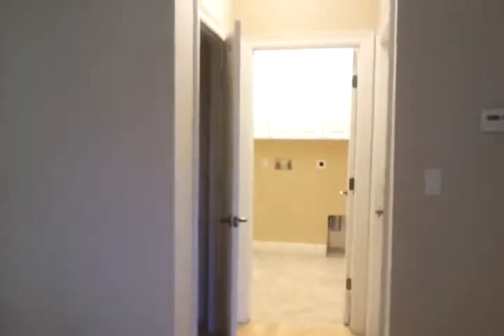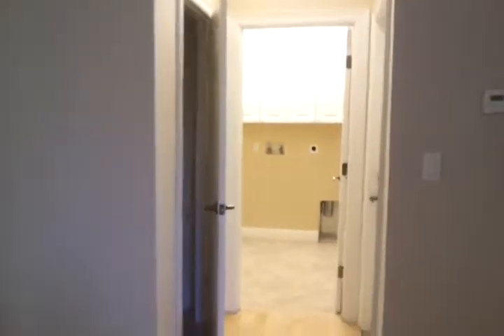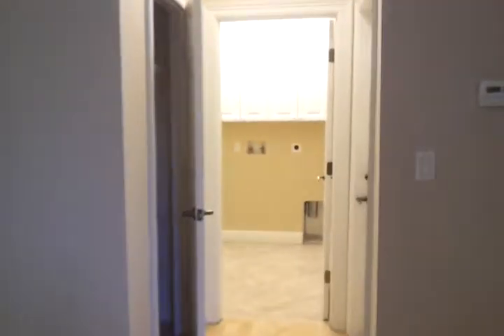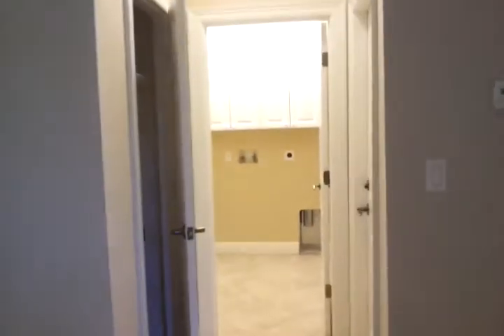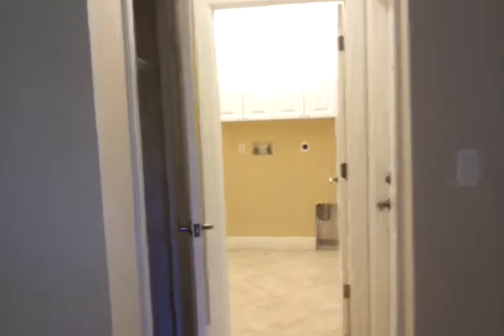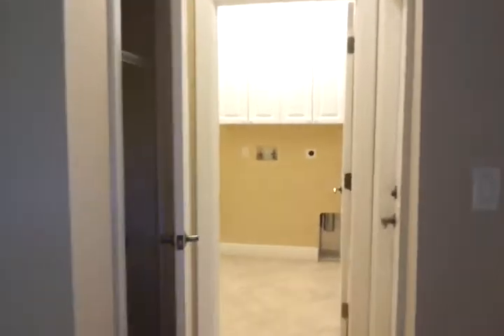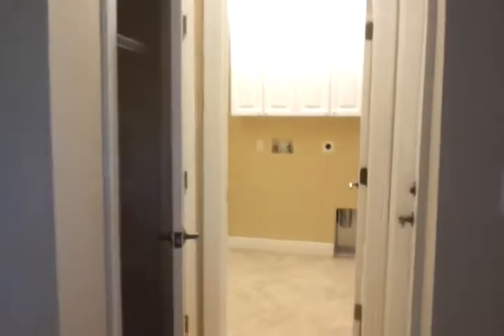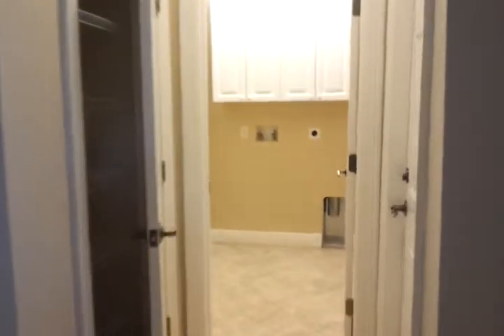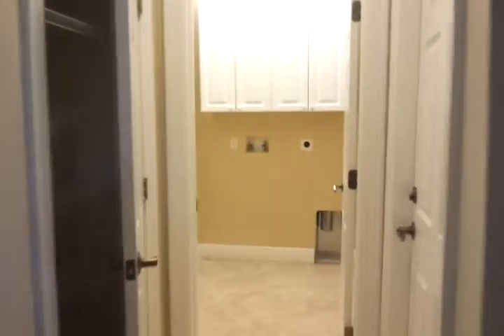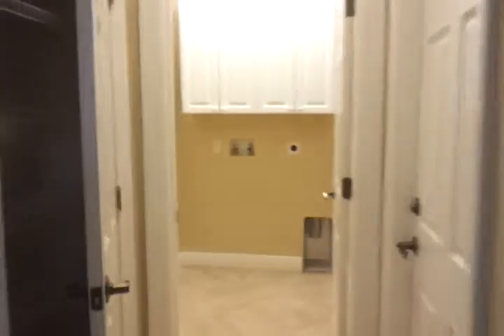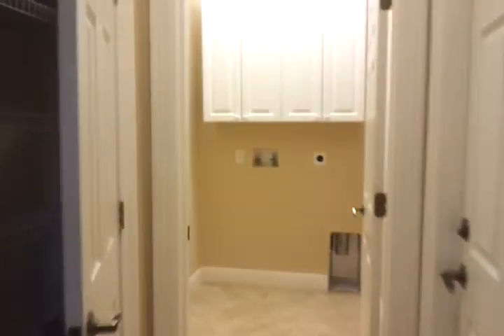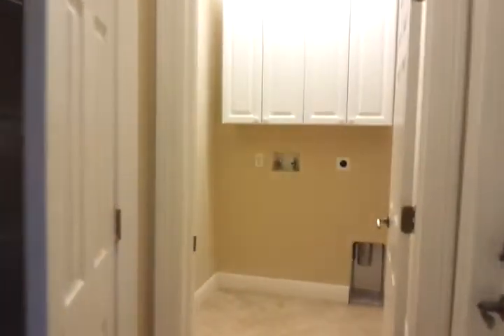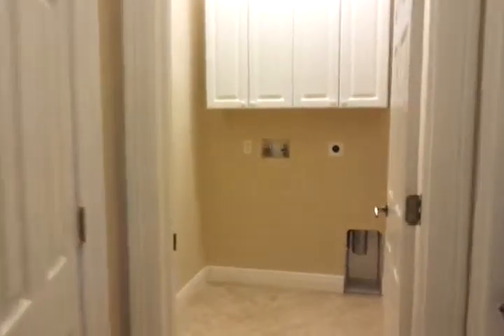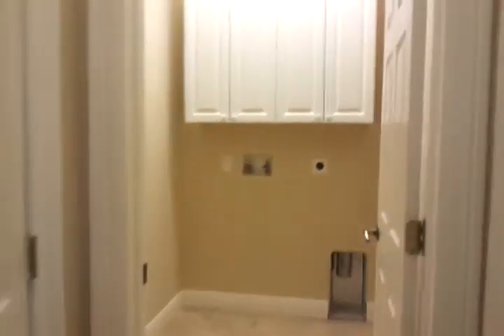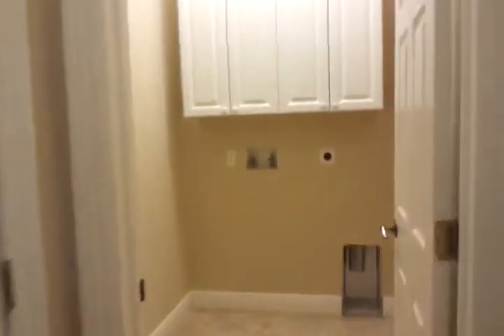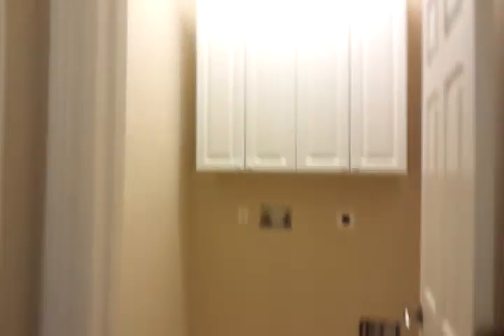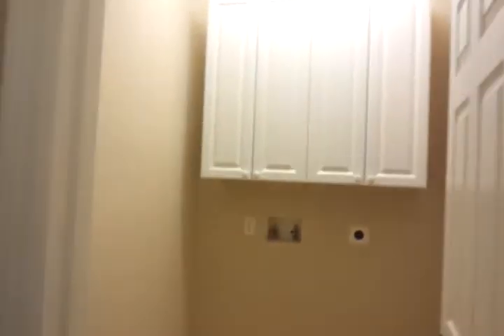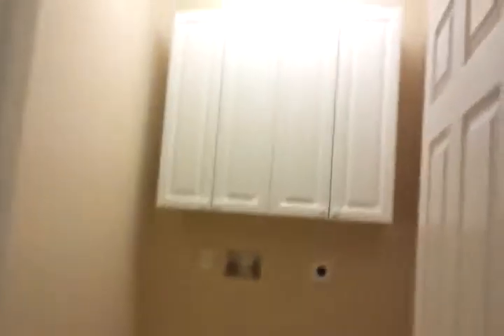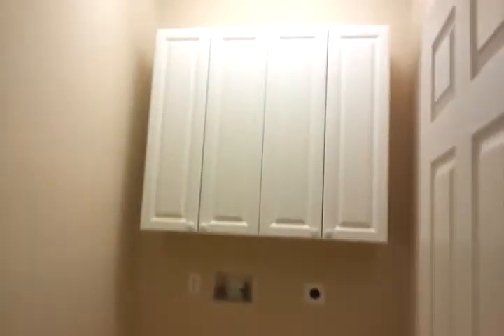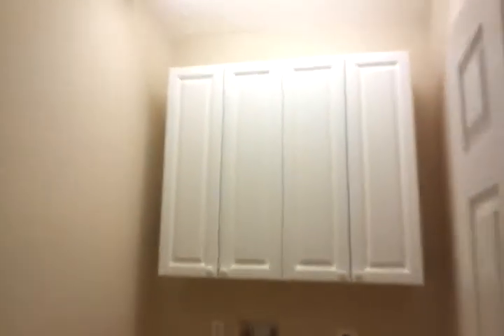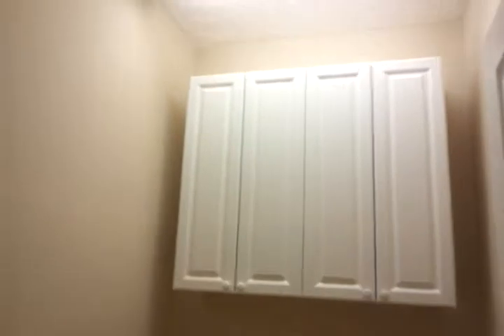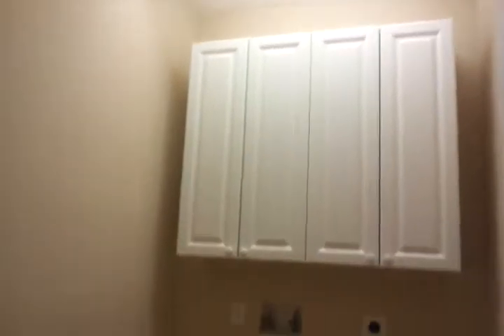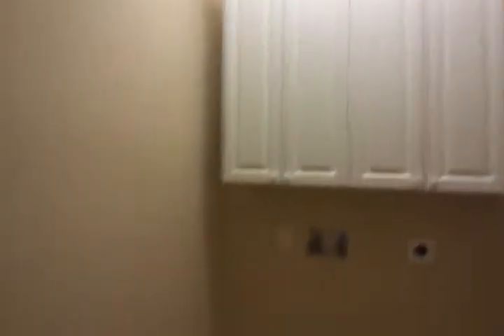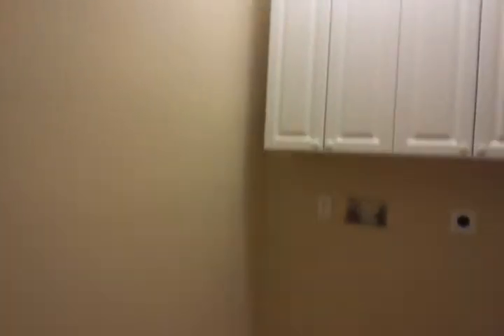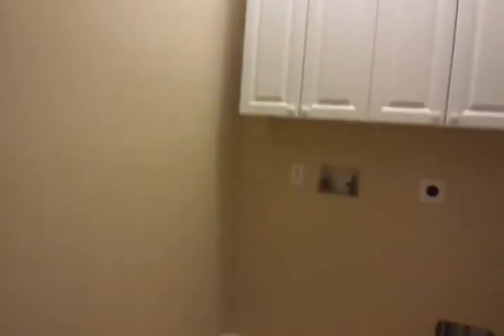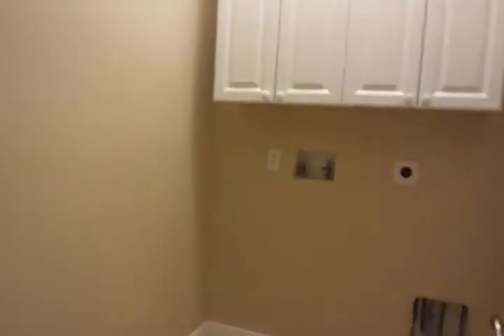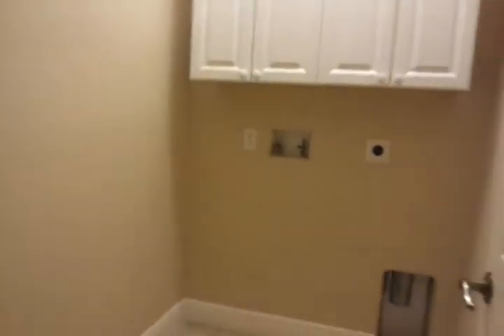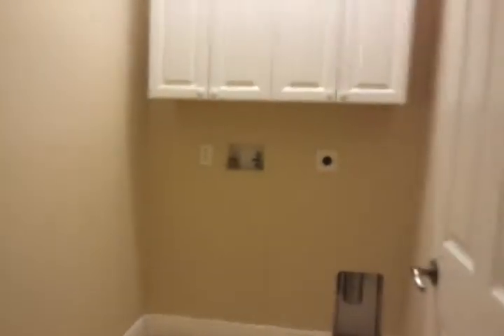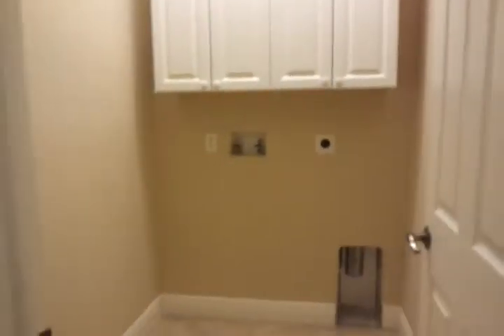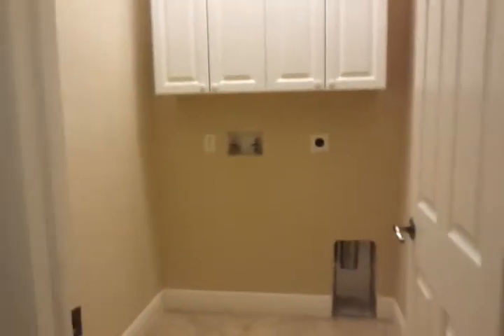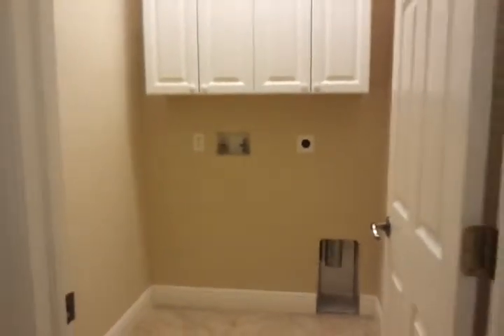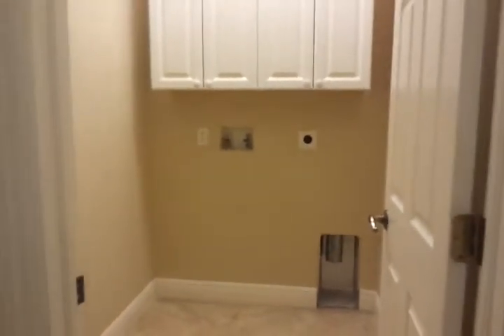That's your laundry room by the garage. Some cabinets. No washer and dryer.